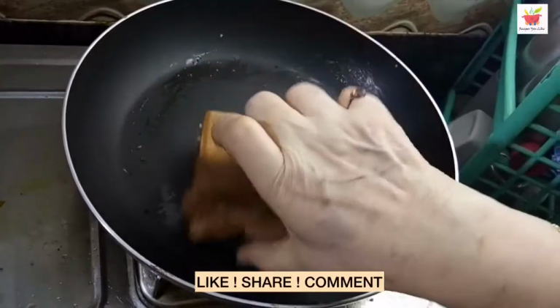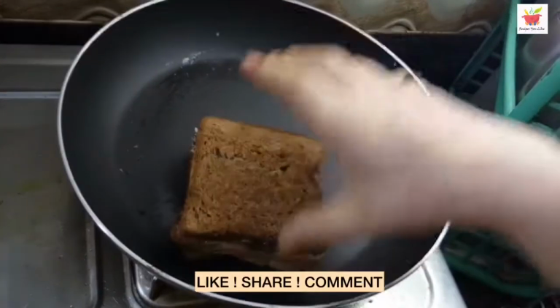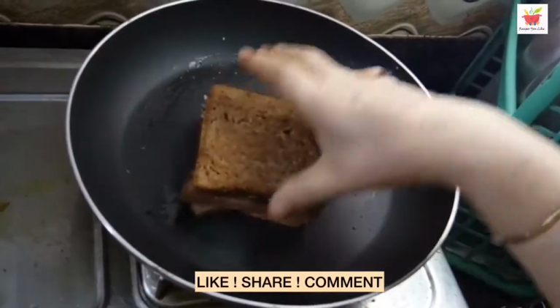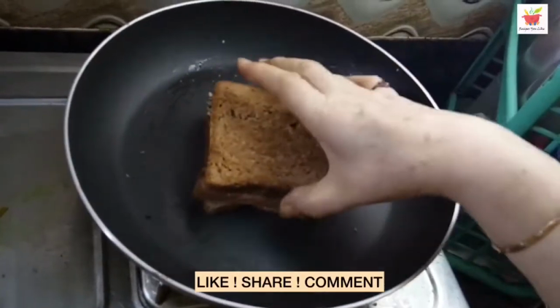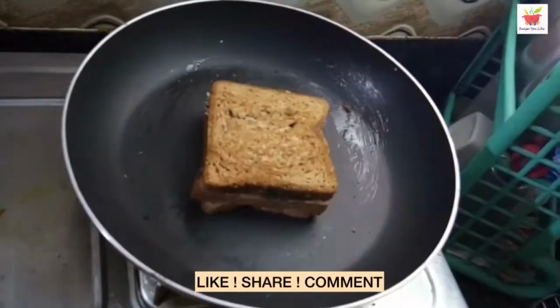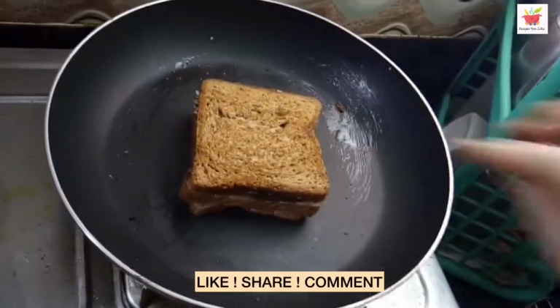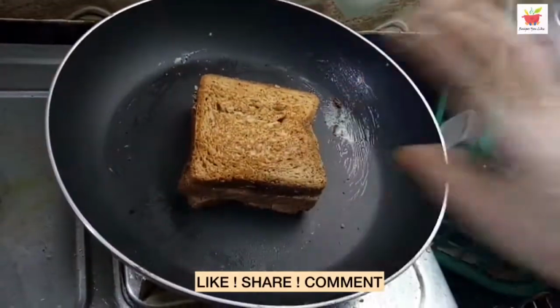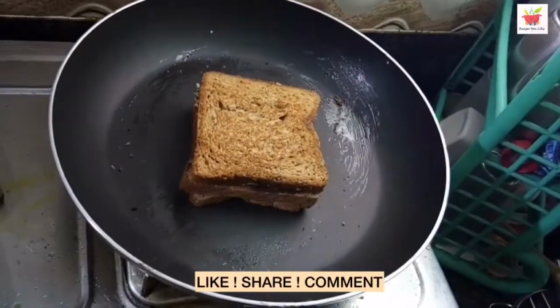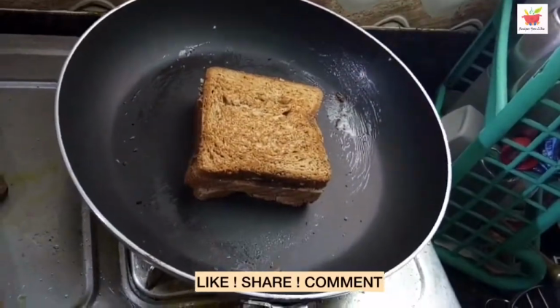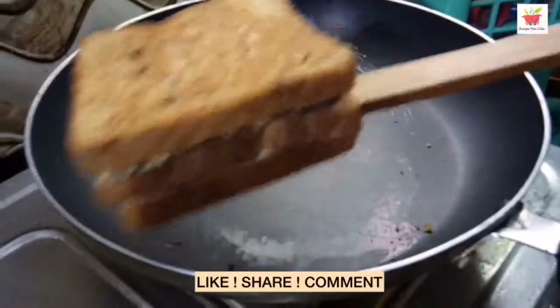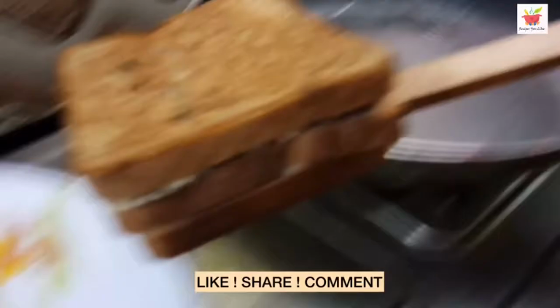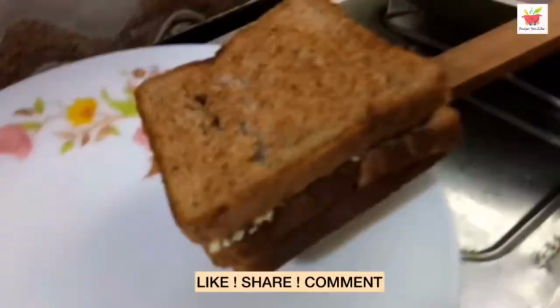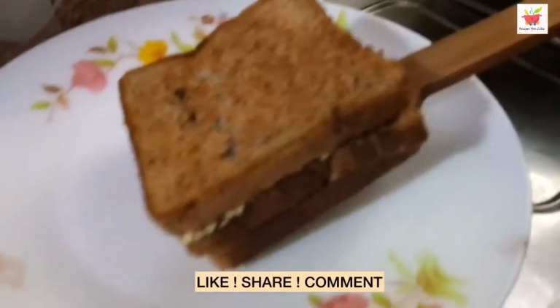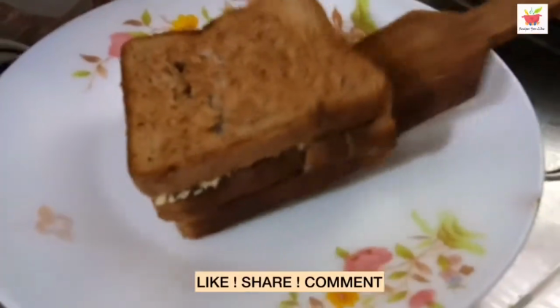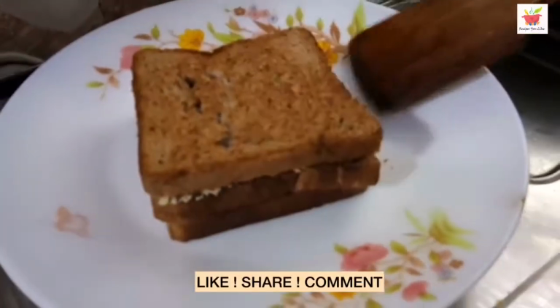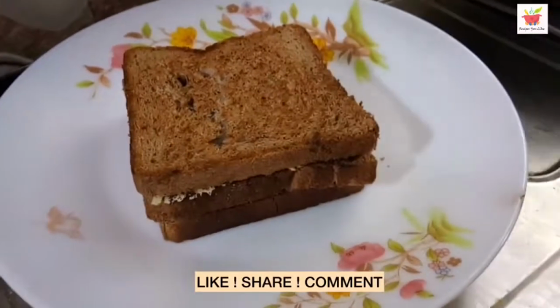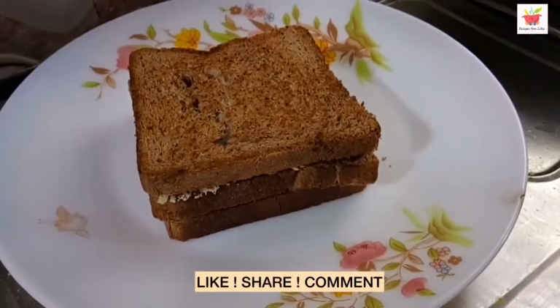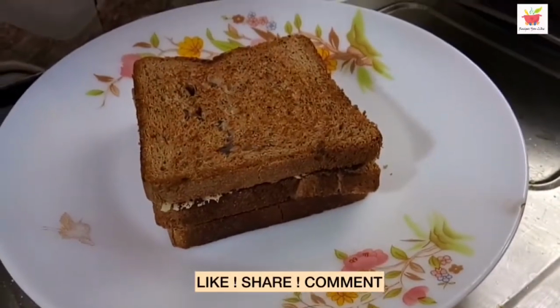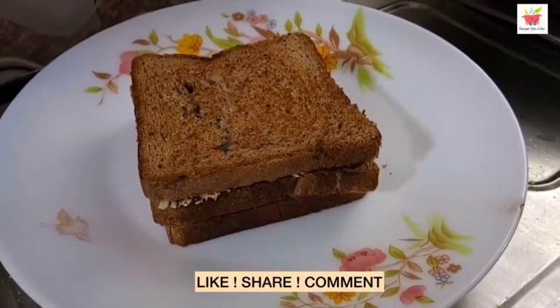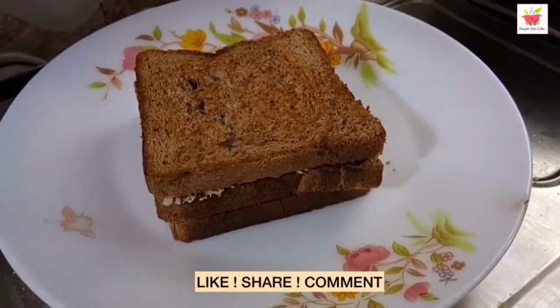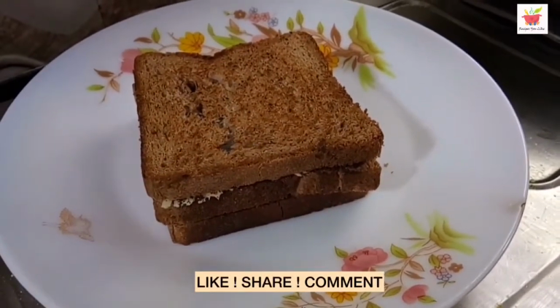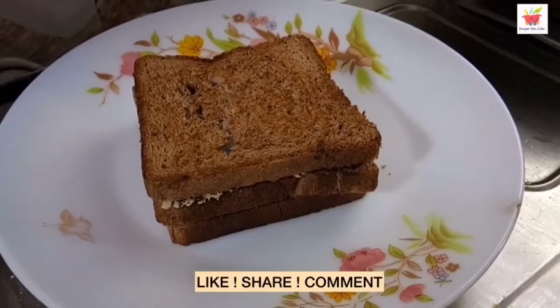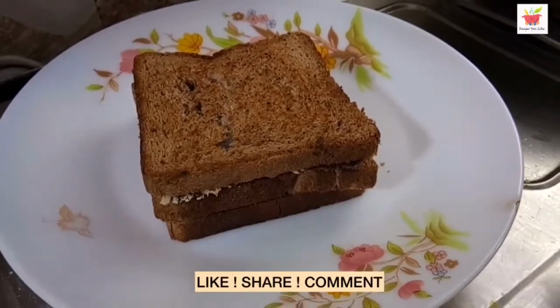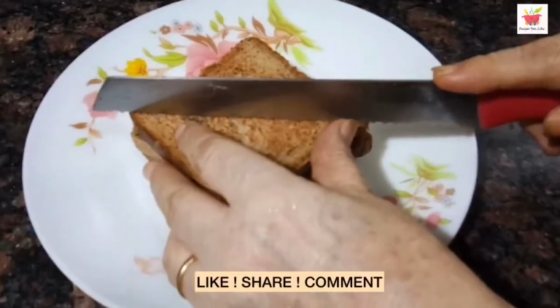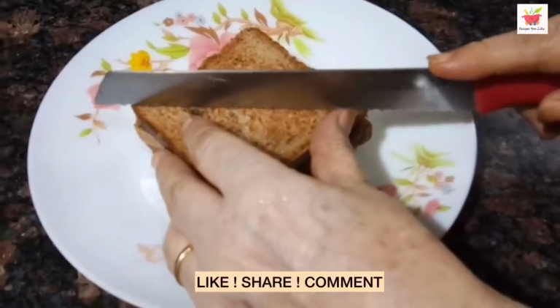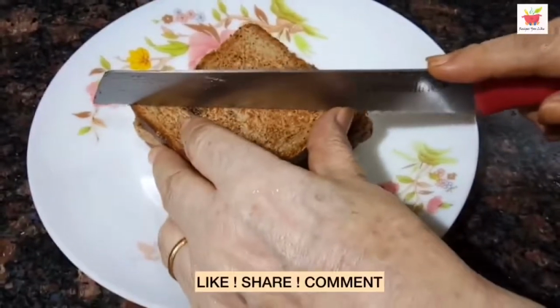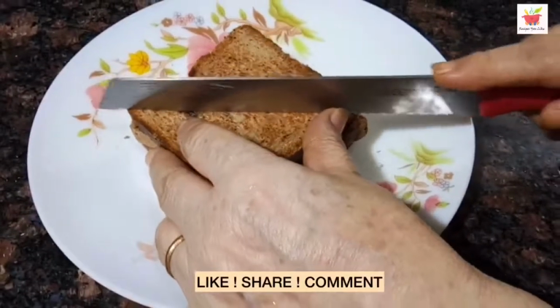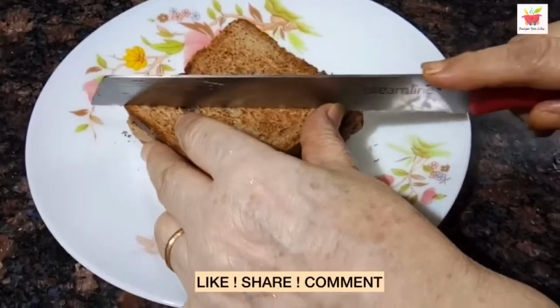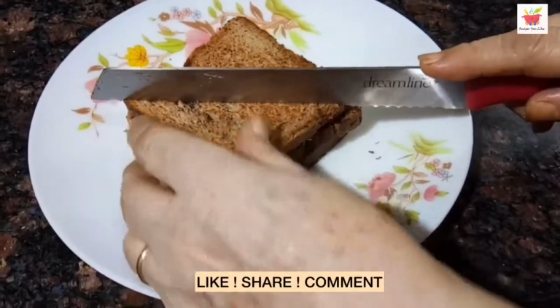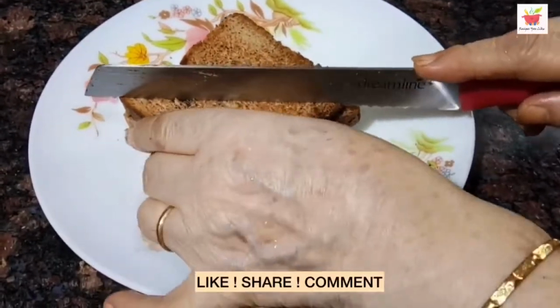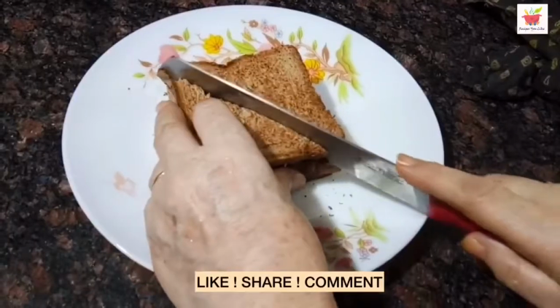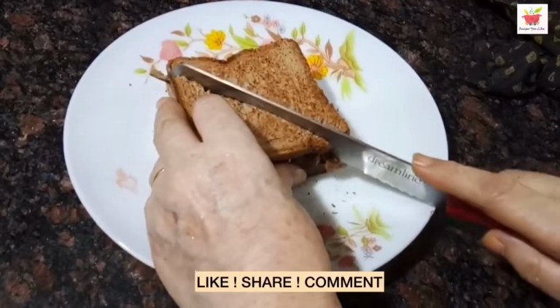If you like the recipe video, don't forget to give it a thumbs up. Like, share and subscribe, and don't forget to give your feedback in the comment section below. Till we meet again with another interesting and easy recipe — thanks for watching, bye bye and take care!